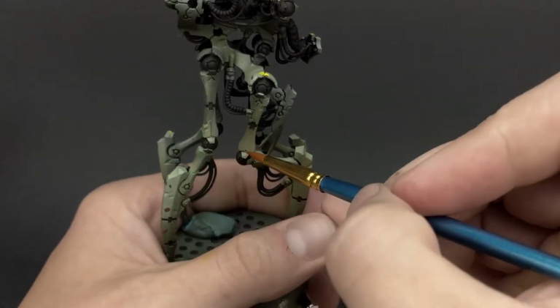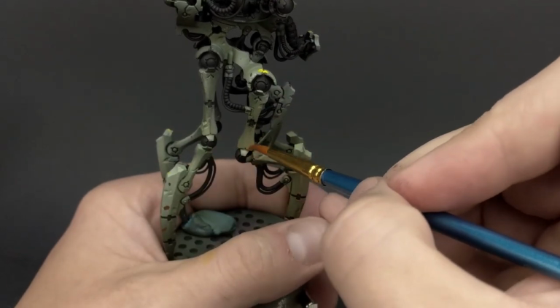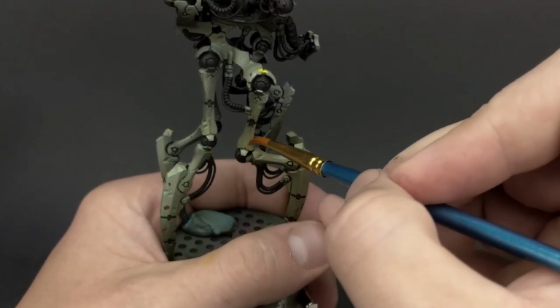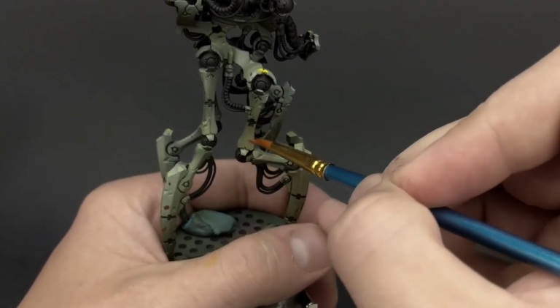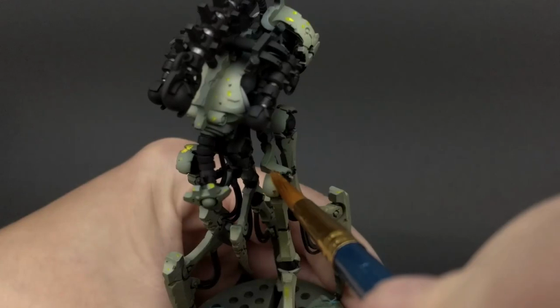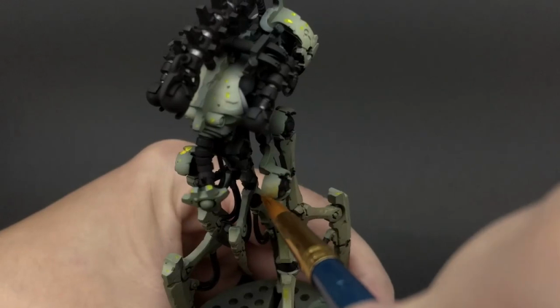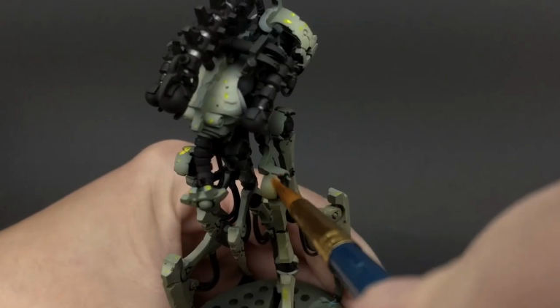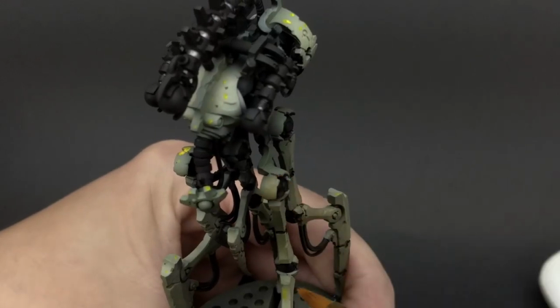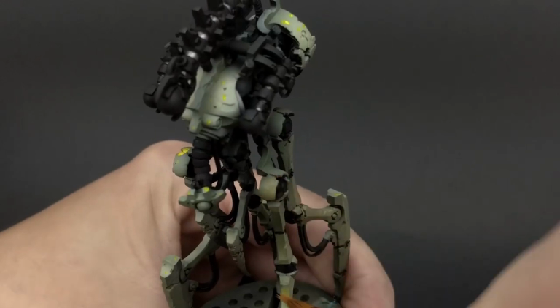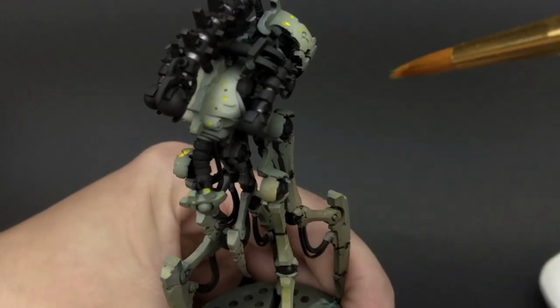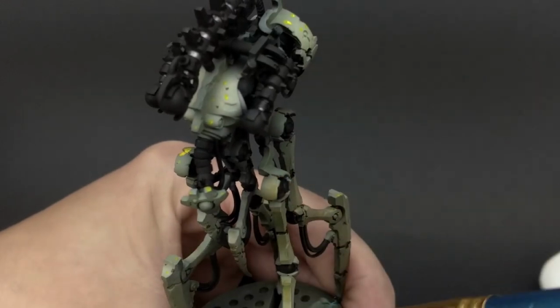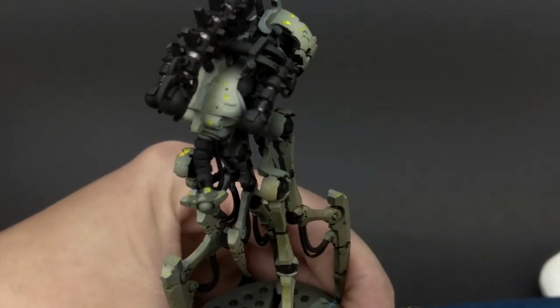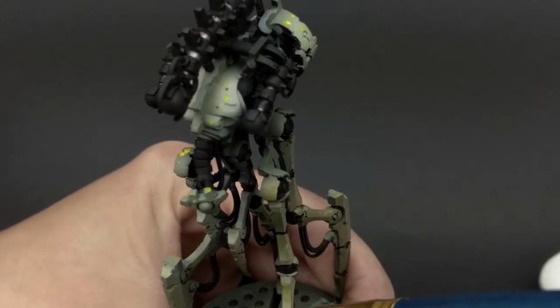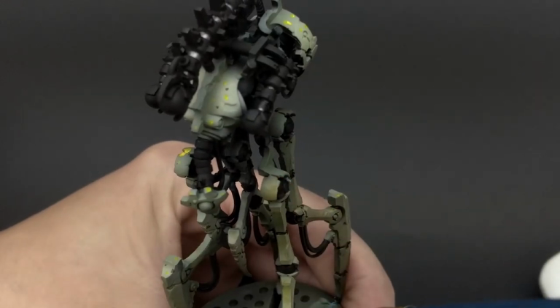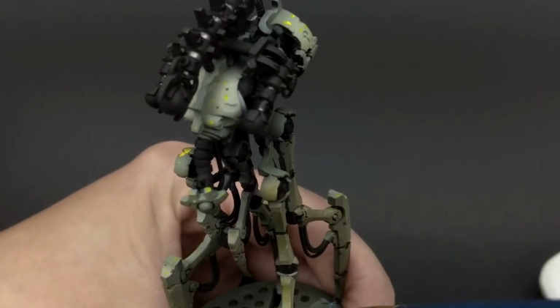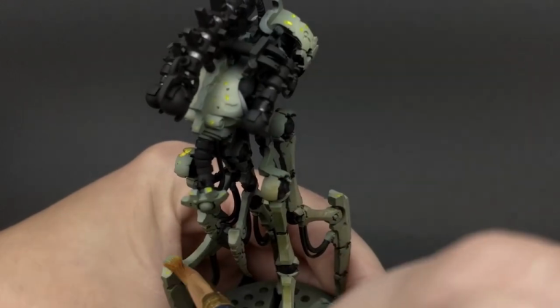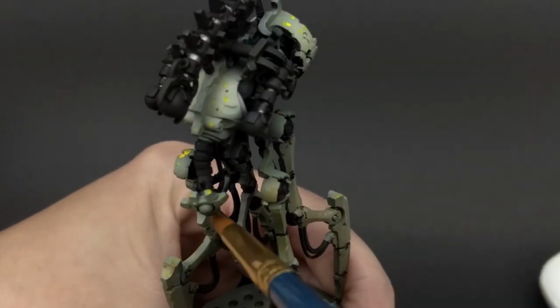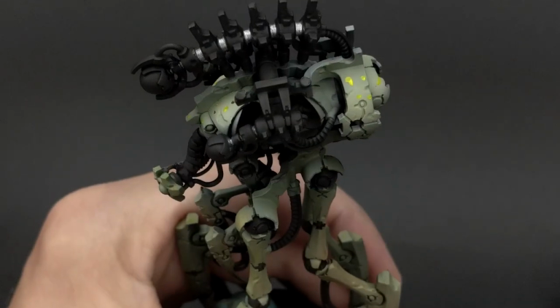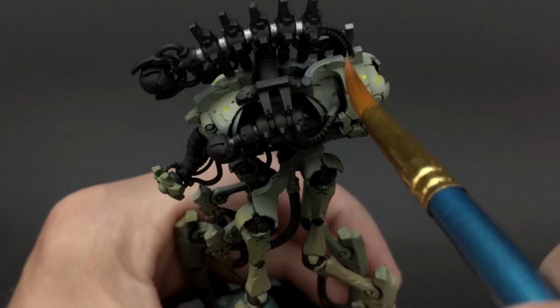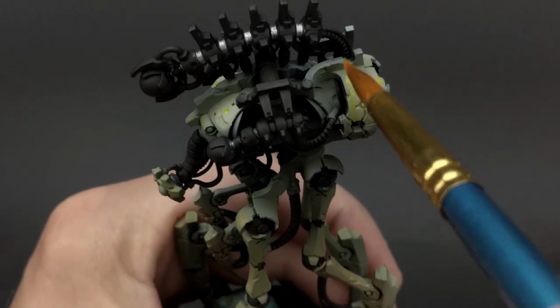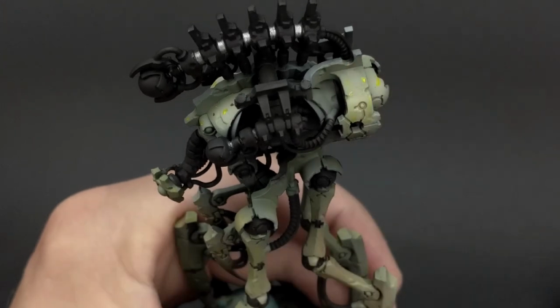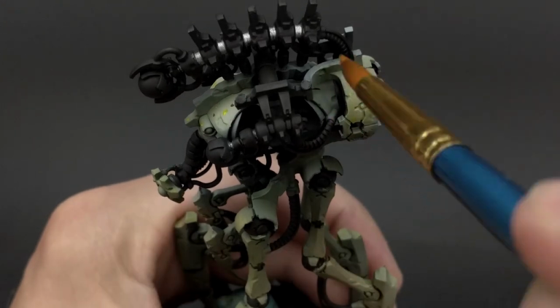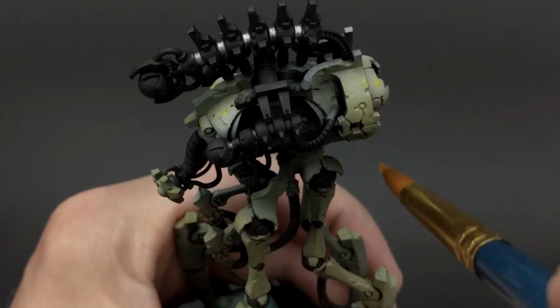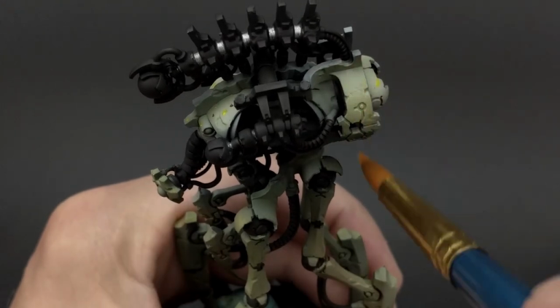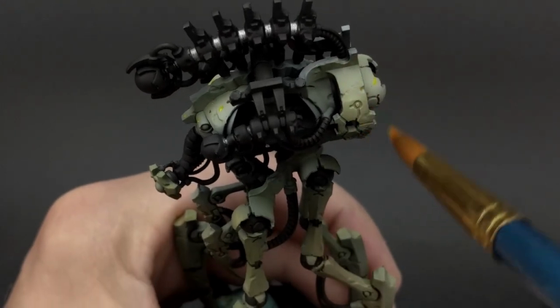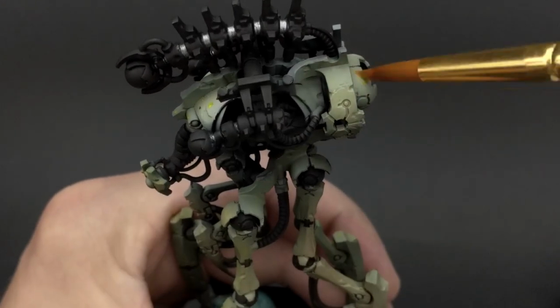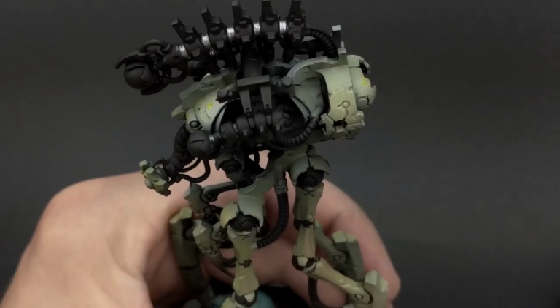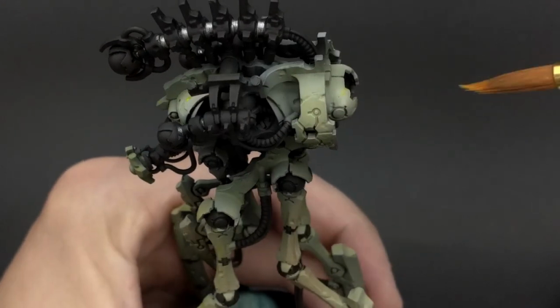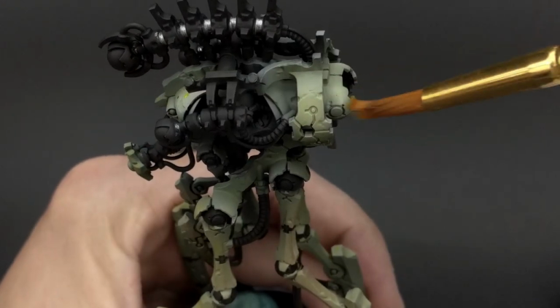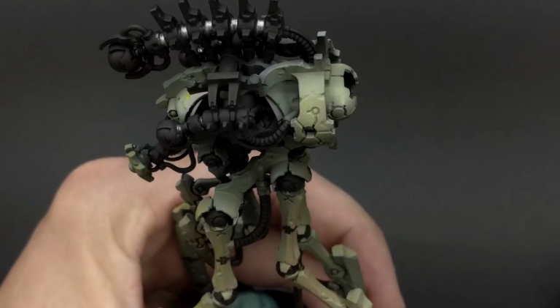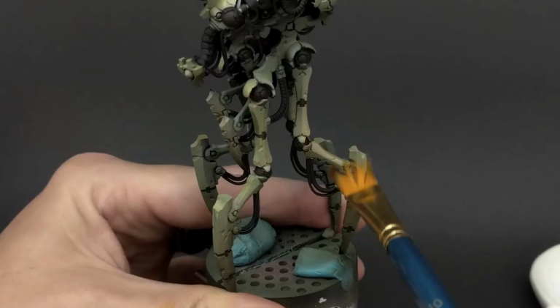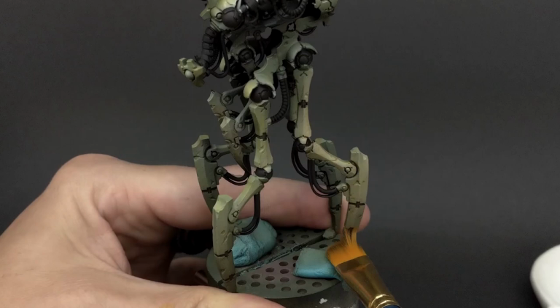You can increase your luminosity by adding a white on top of your yellow, or anything you really want. It's a pretty versatile process and a very fun thing to do to increase interest among the different armor plates, especially on a model like this.